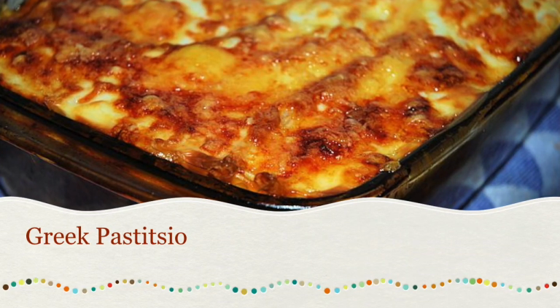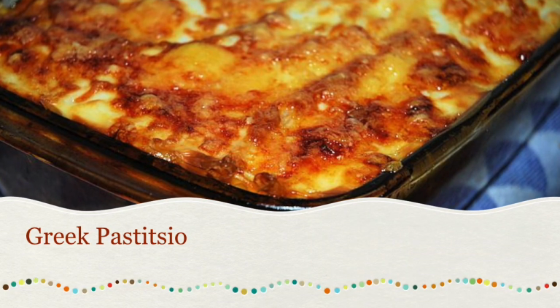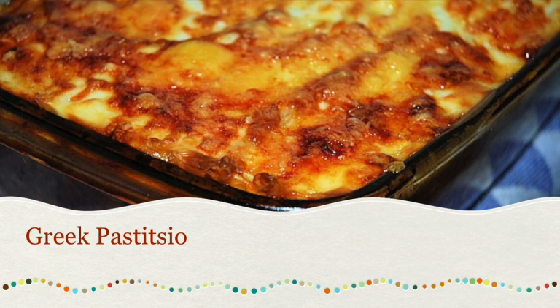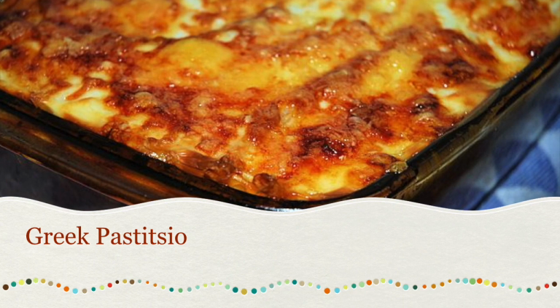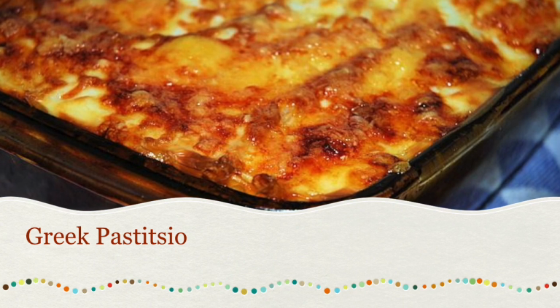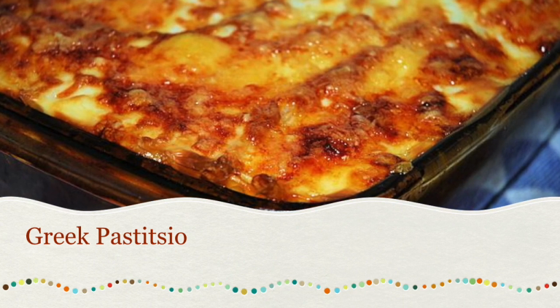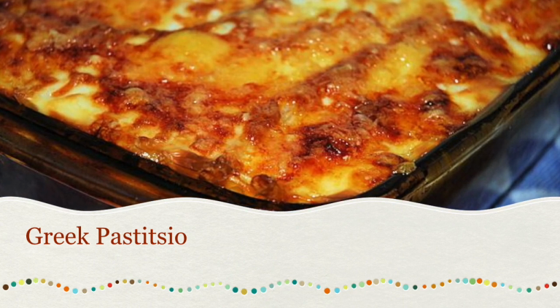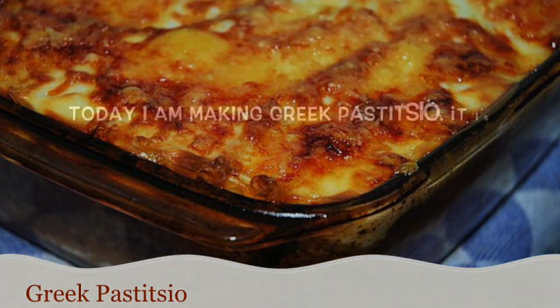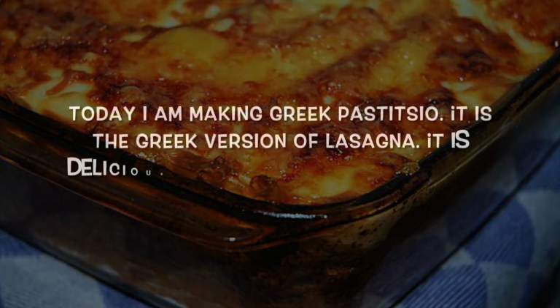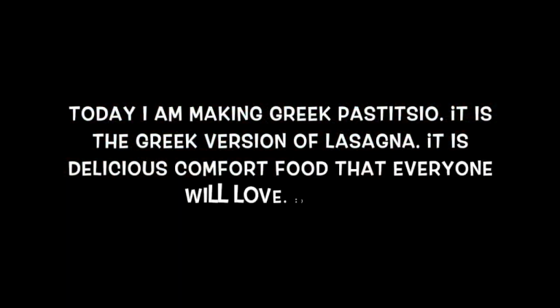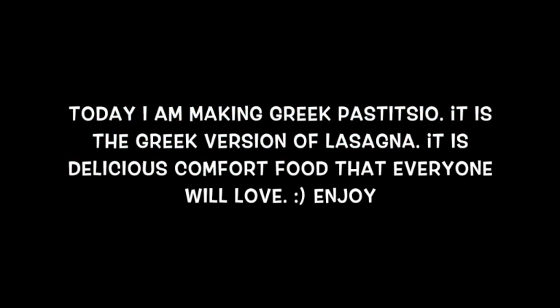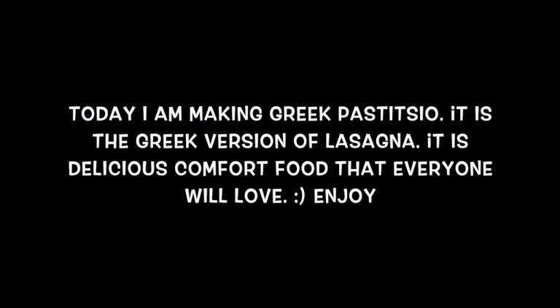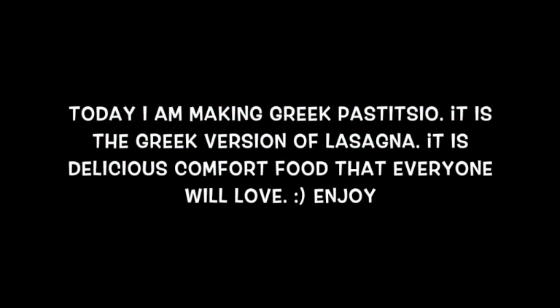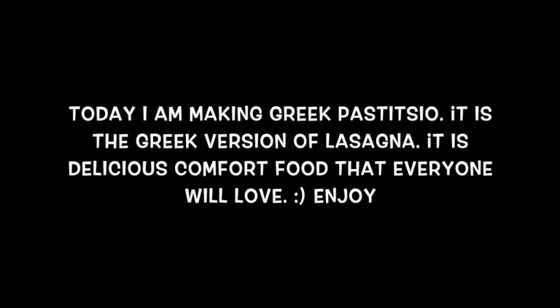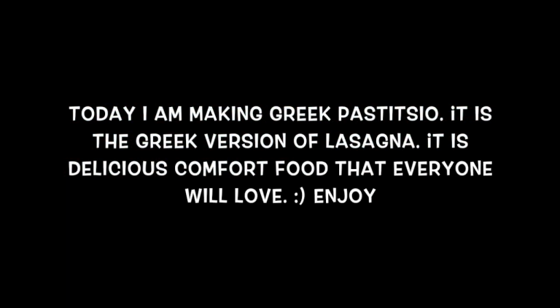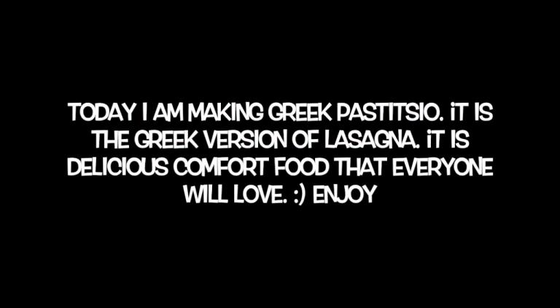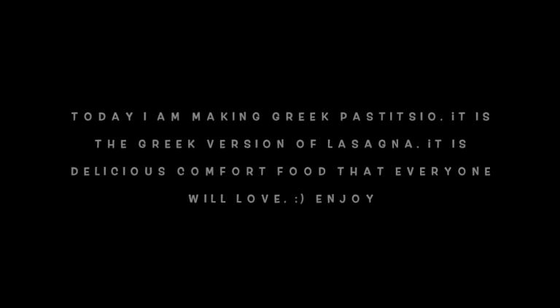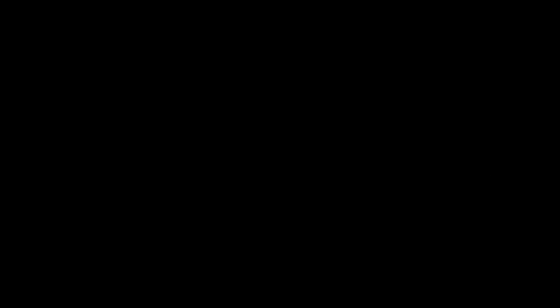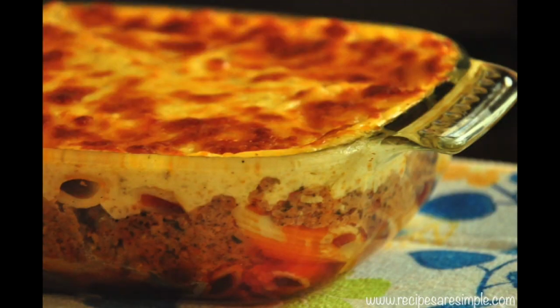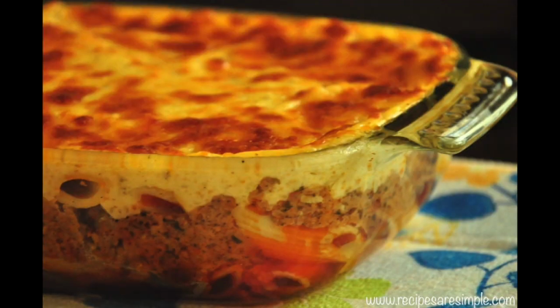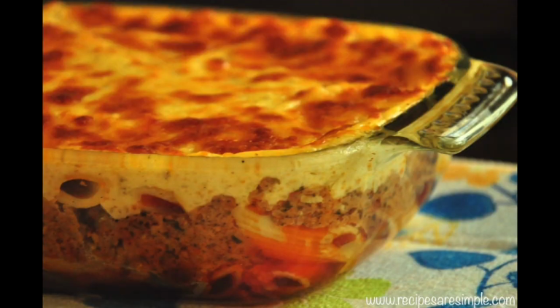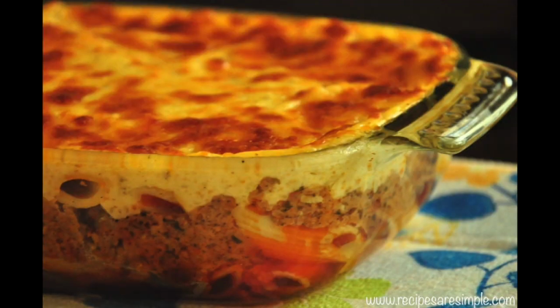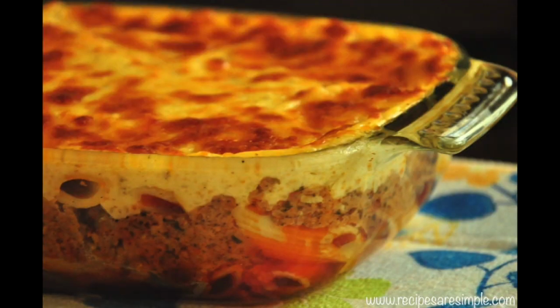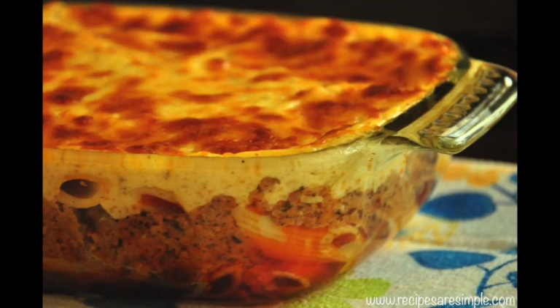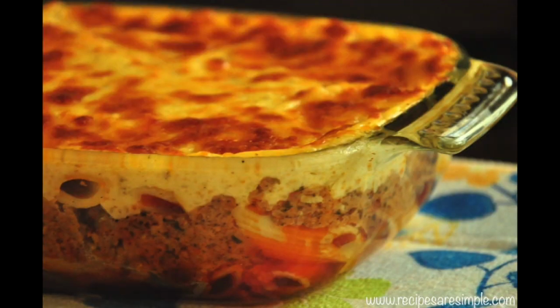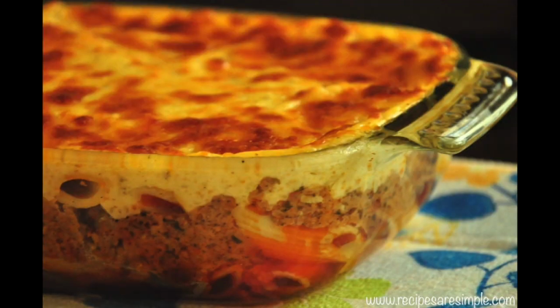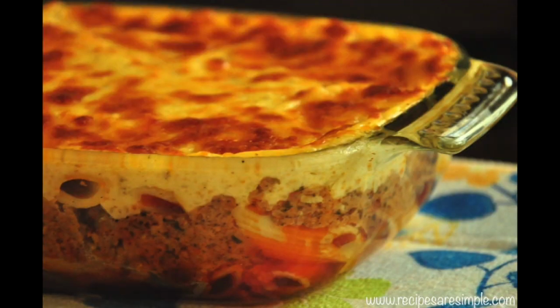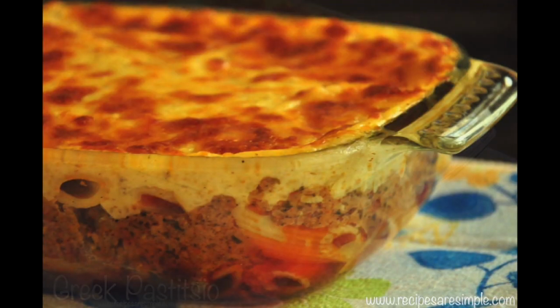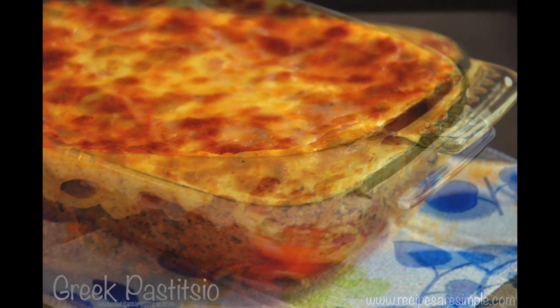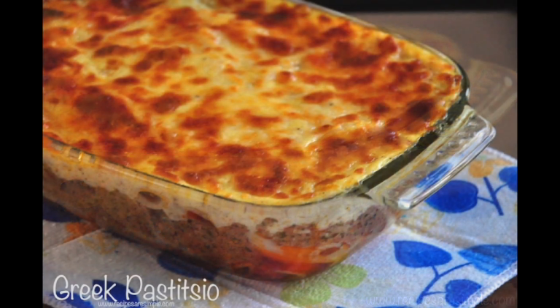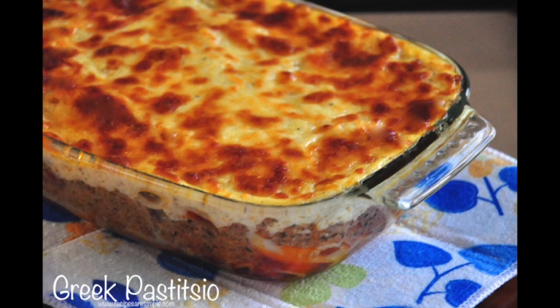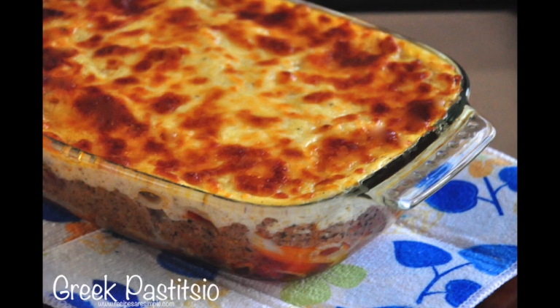Hi! Today we are making Greek pastitsio. It's a Greek version of lasagna. It's a delicious comfort food that everyone loves. We hope you enjoy the video.